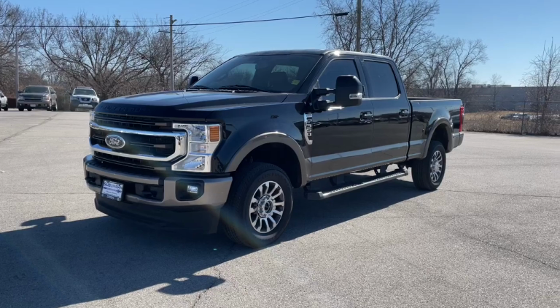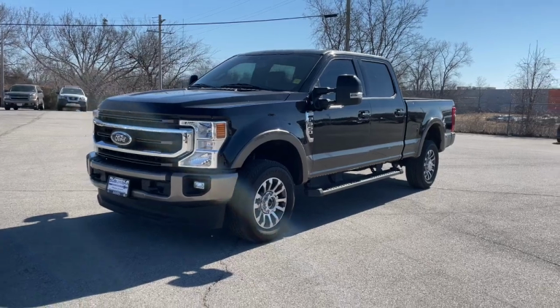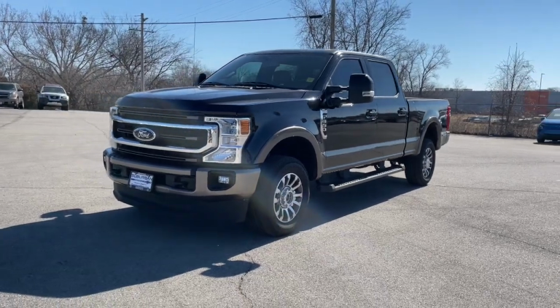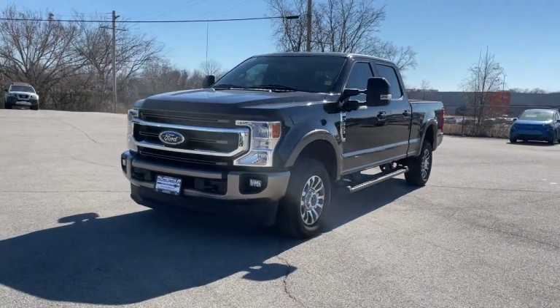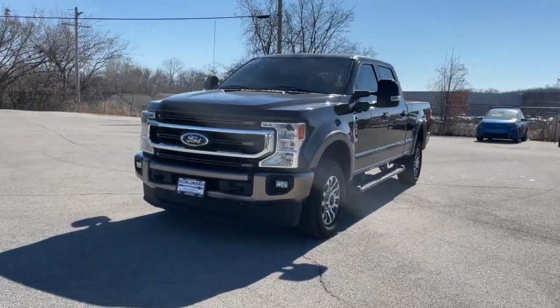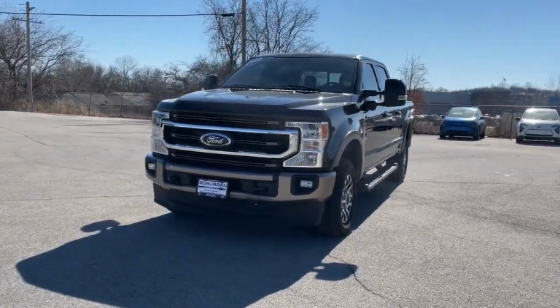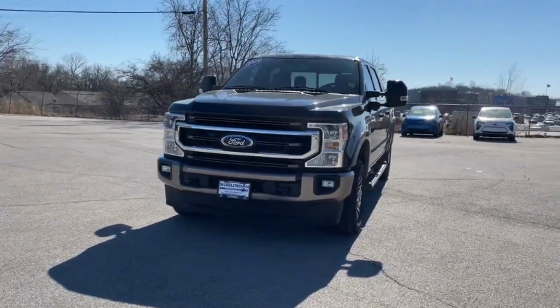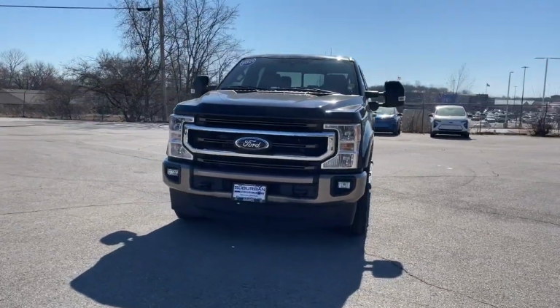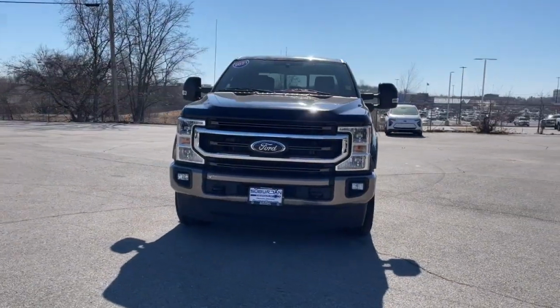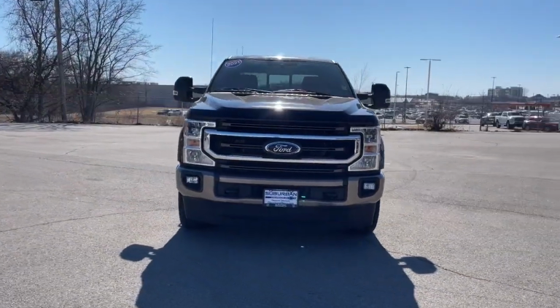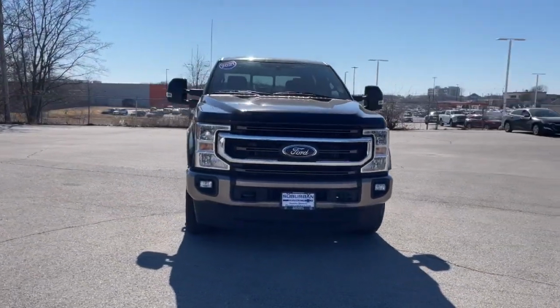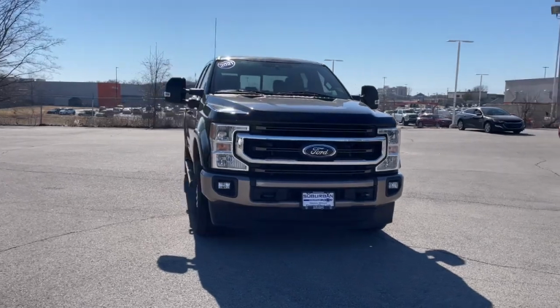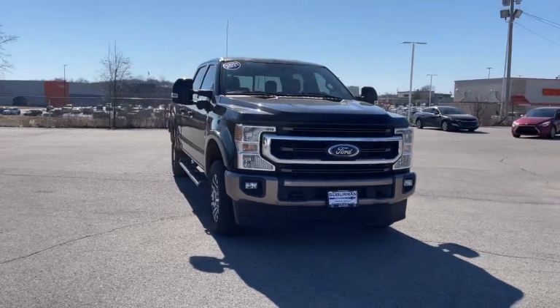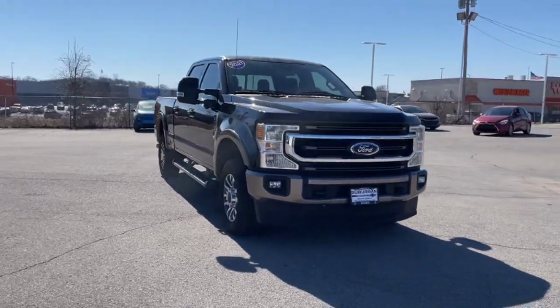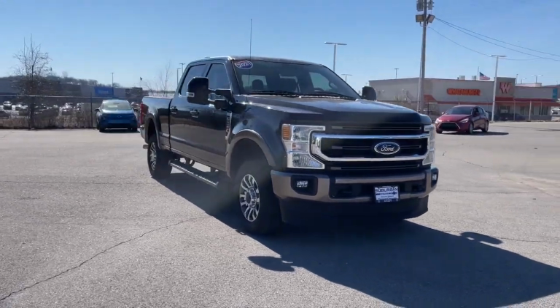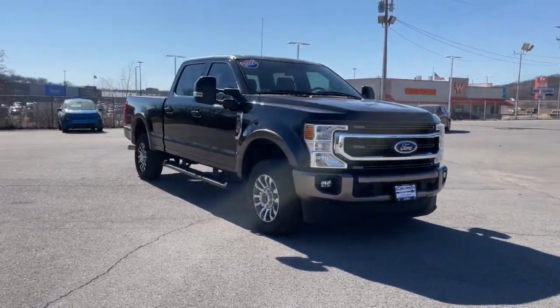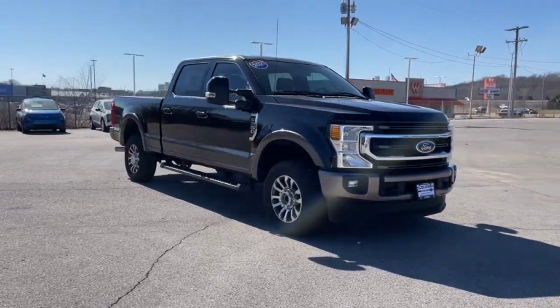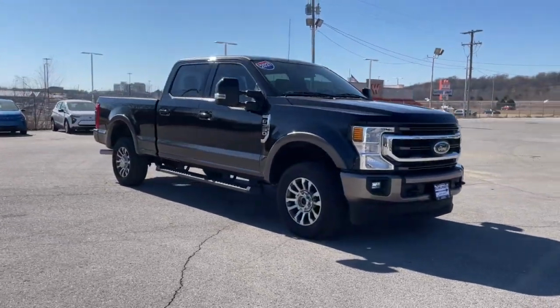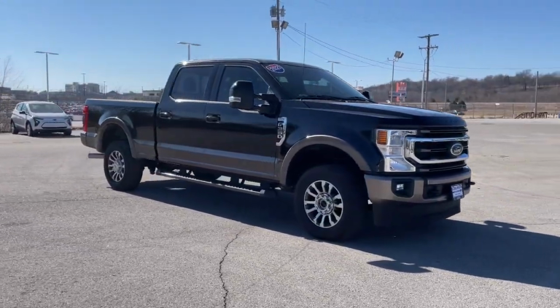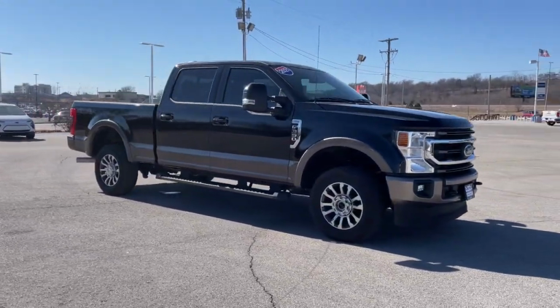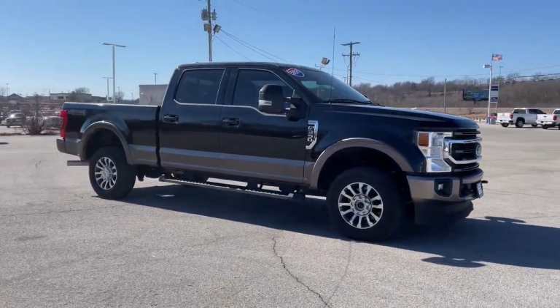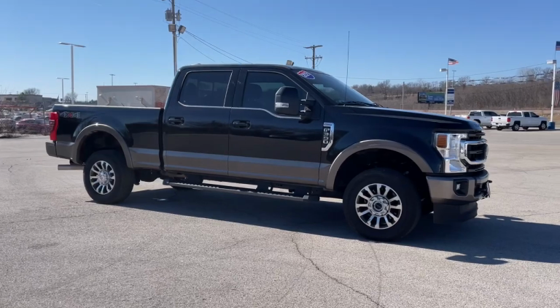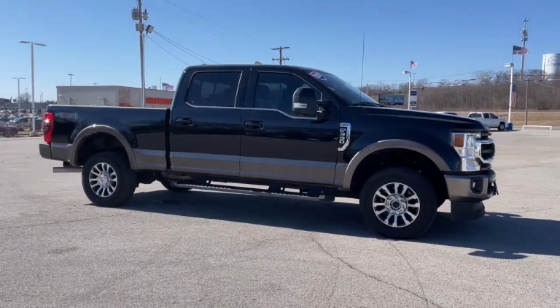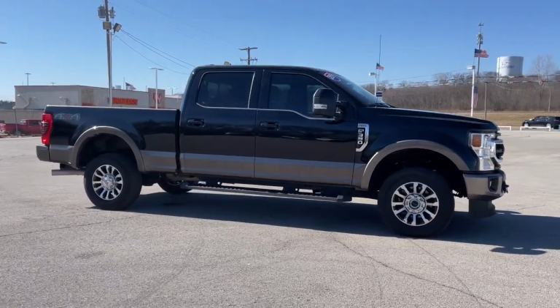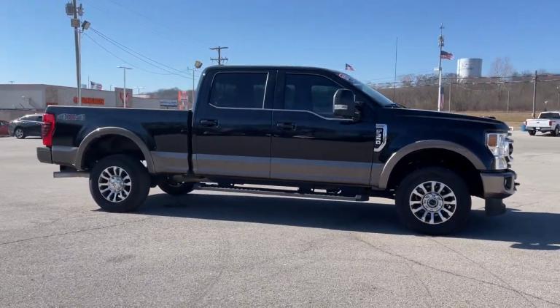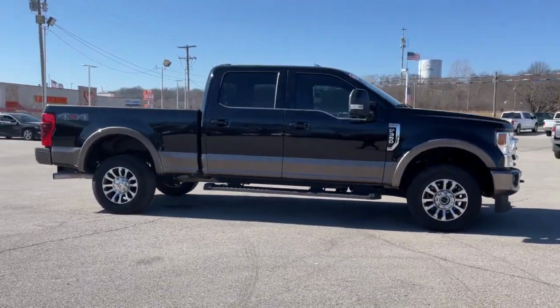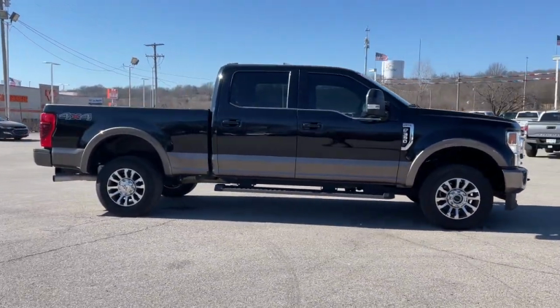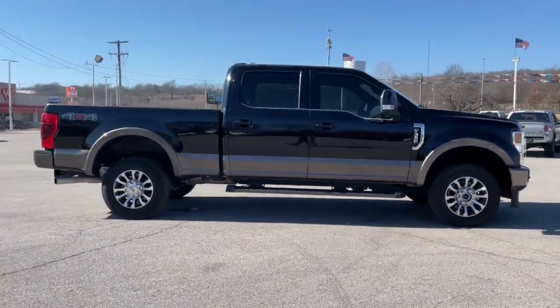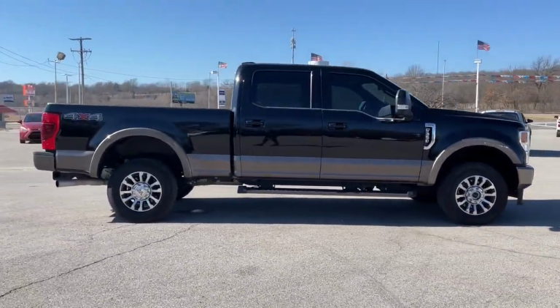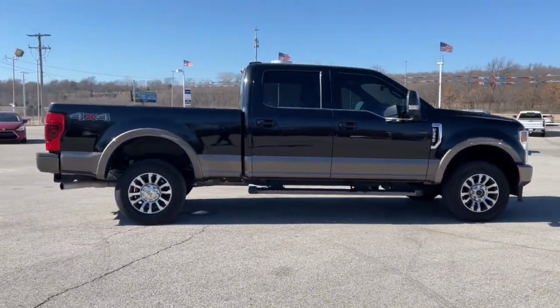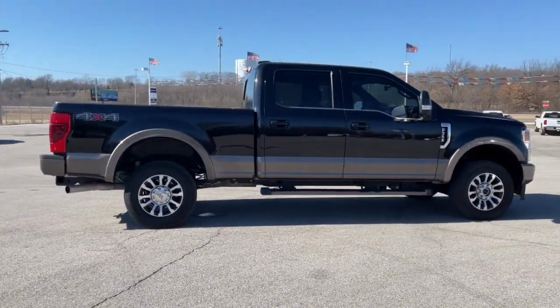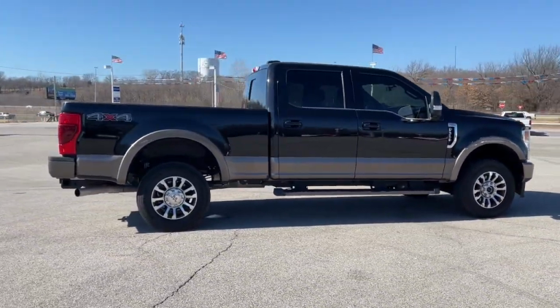Introducing the 2021 Ford F-350. With less than 25,000 miles on the odometer, this vehicle stands out from the rest. Get the job done right the first time in this remarkably rugged and capable F-350.